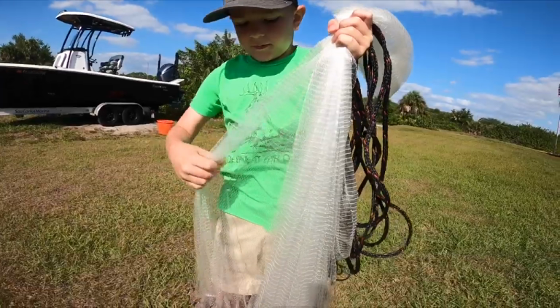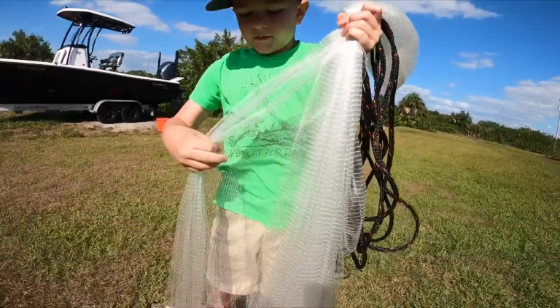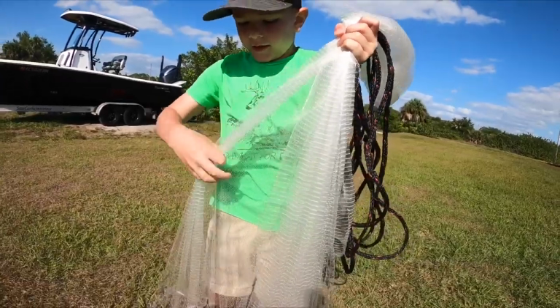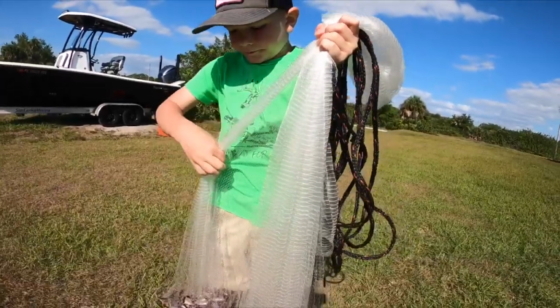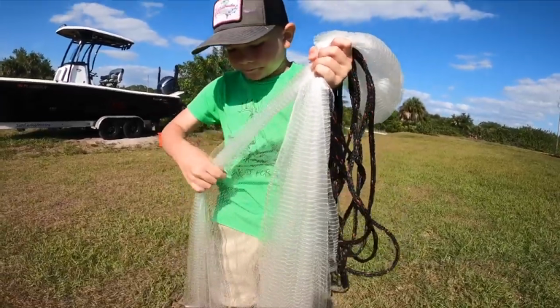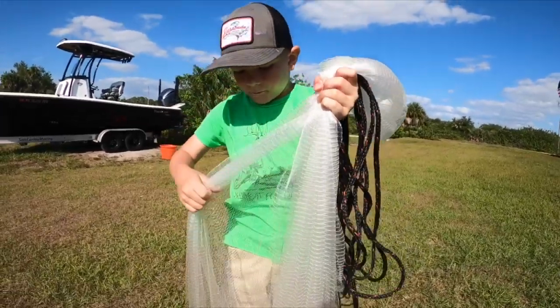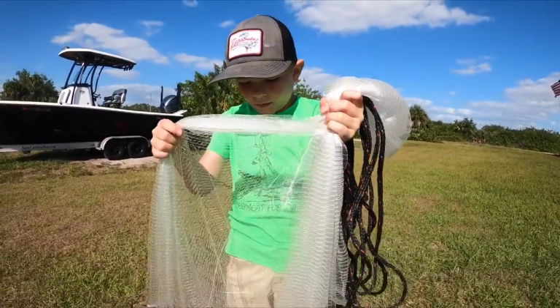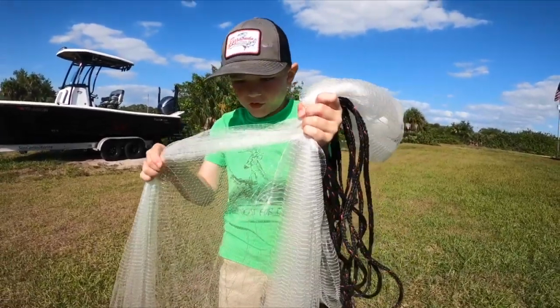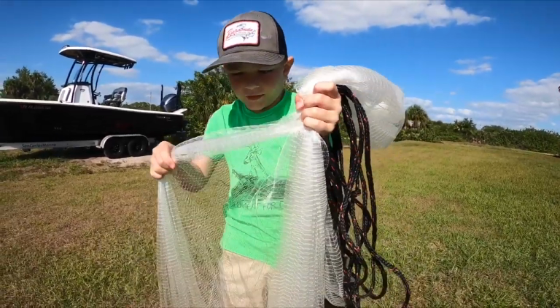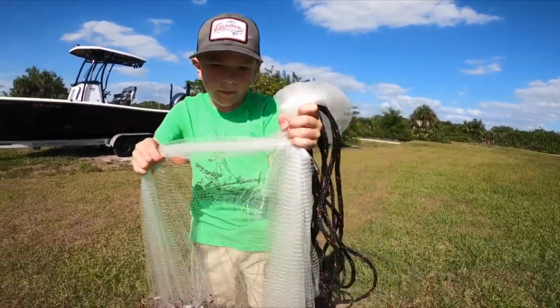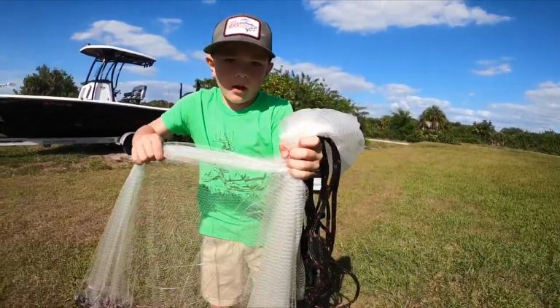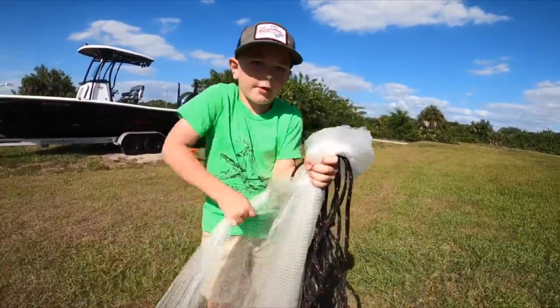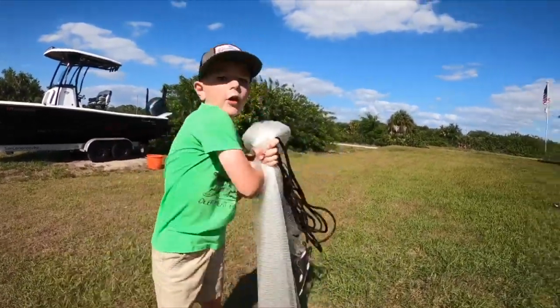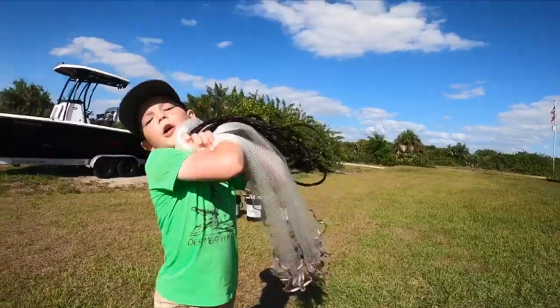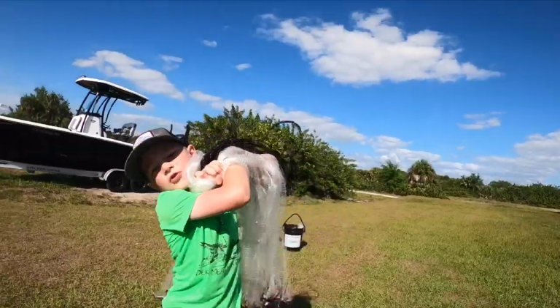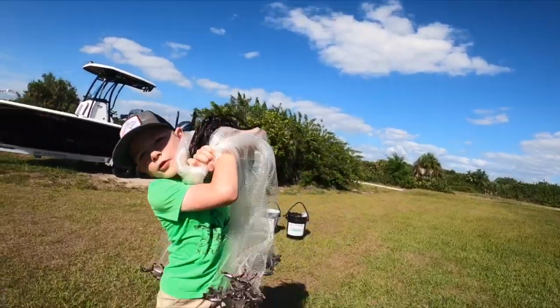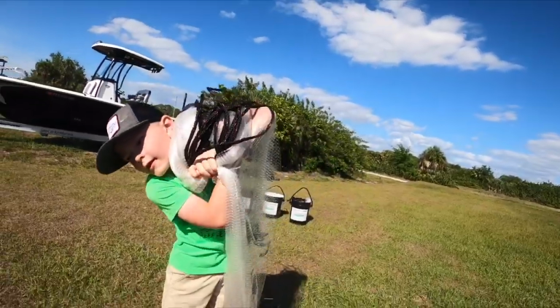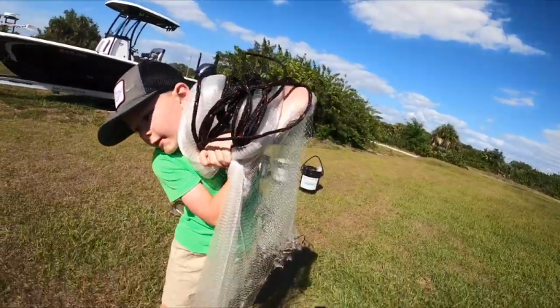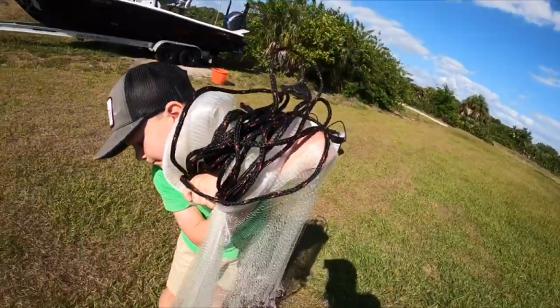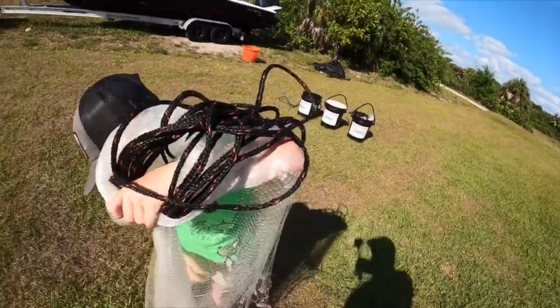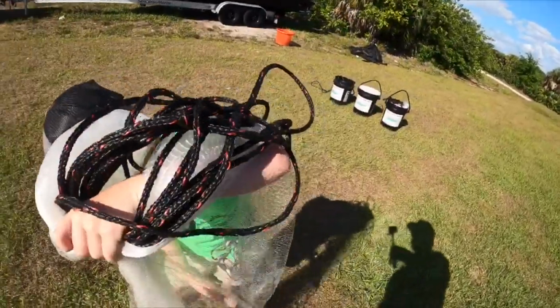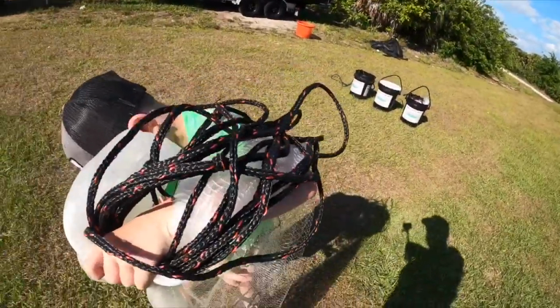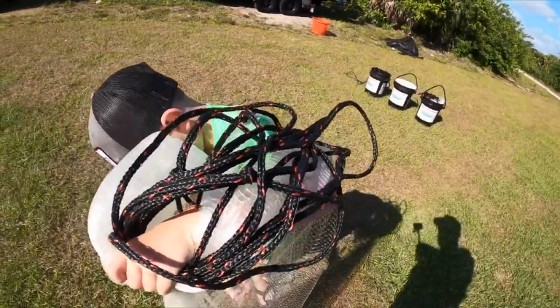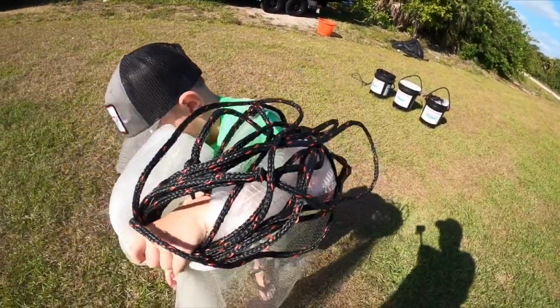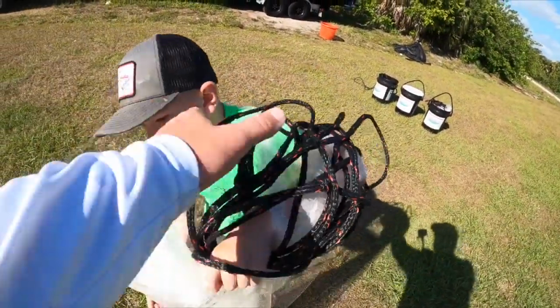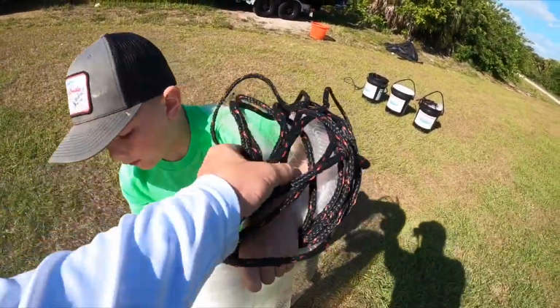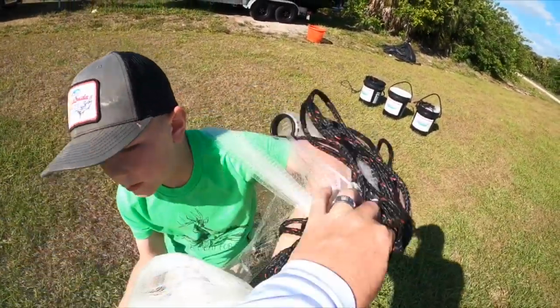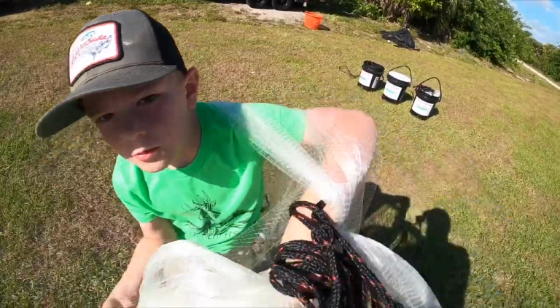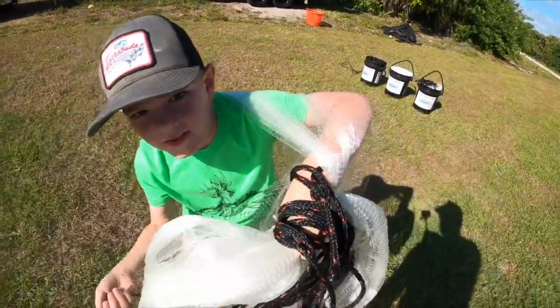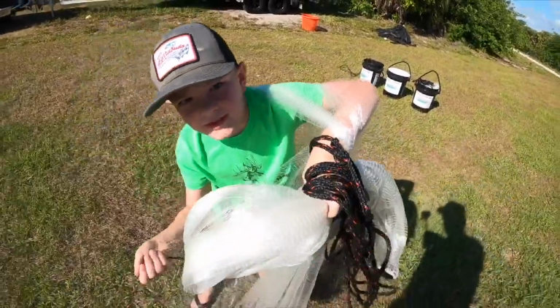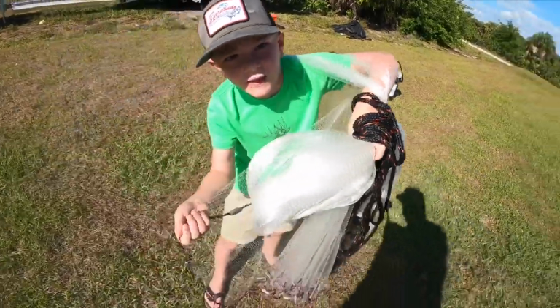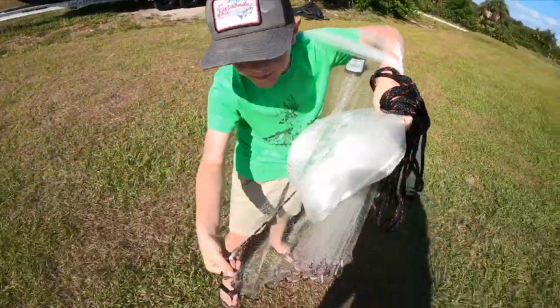Now I'm gonna spread the net out just like this, and I'm gonna put it on my shoulder — now with this inside web line.